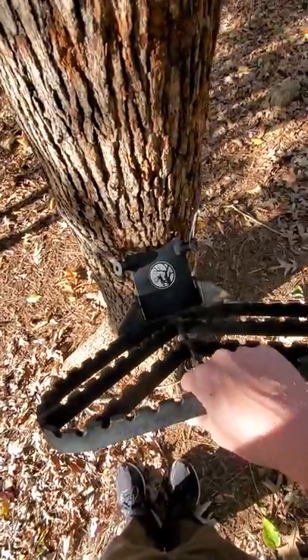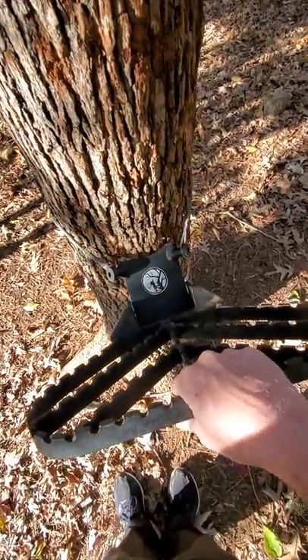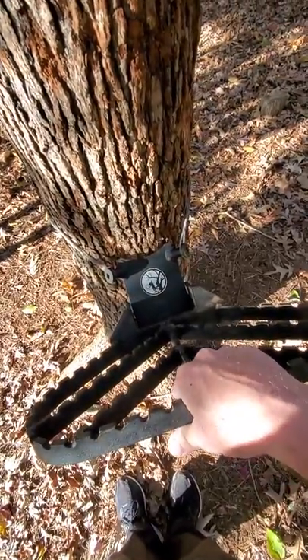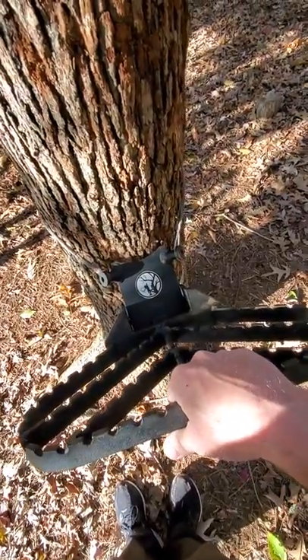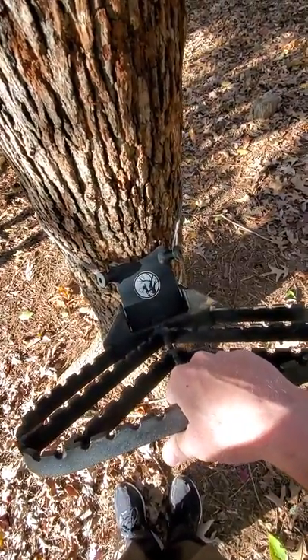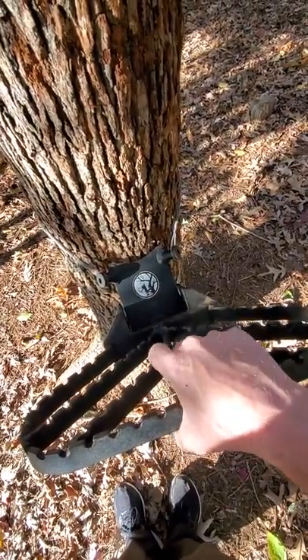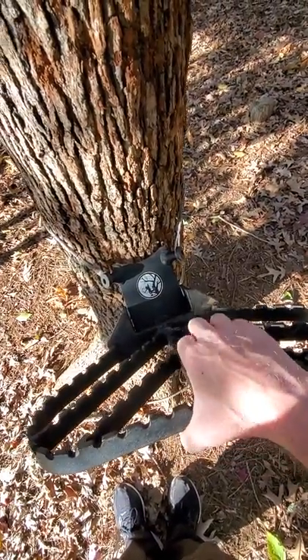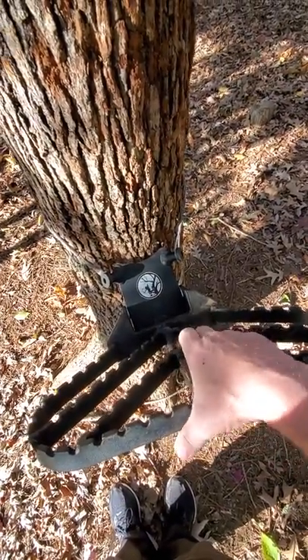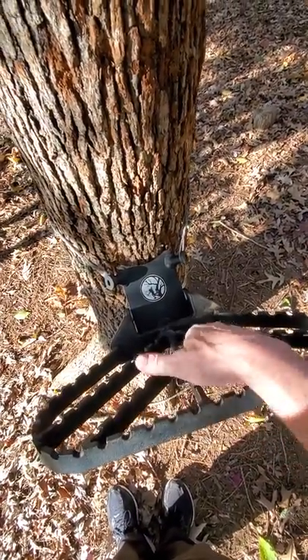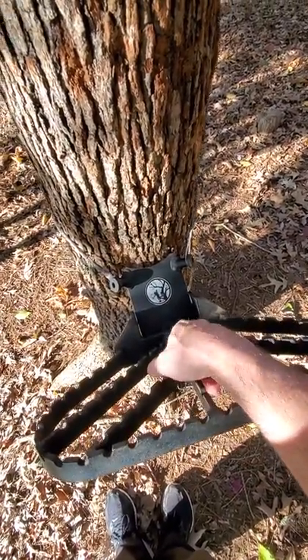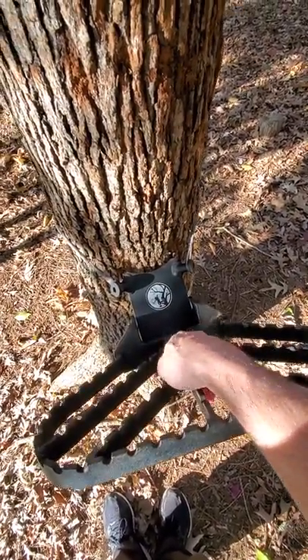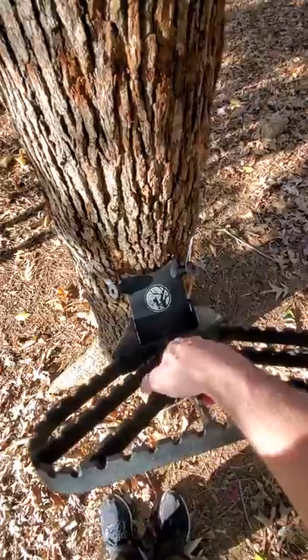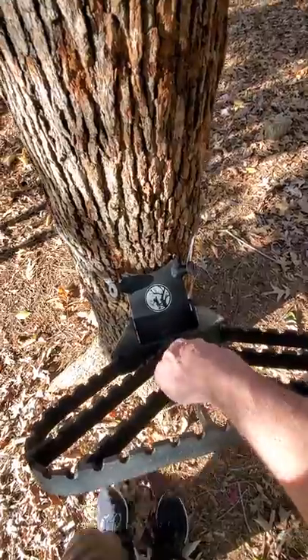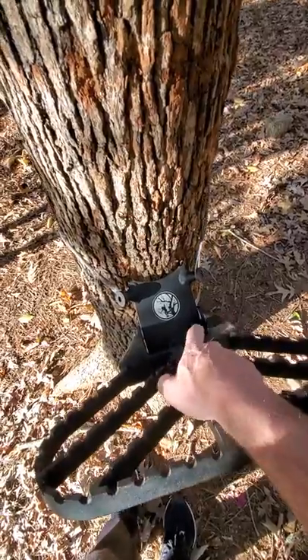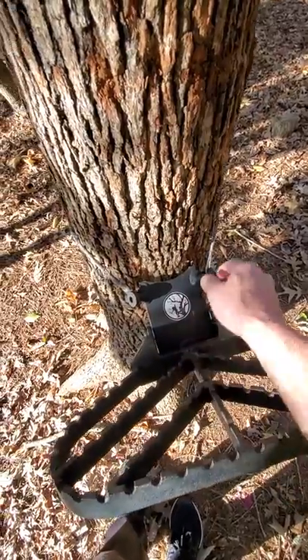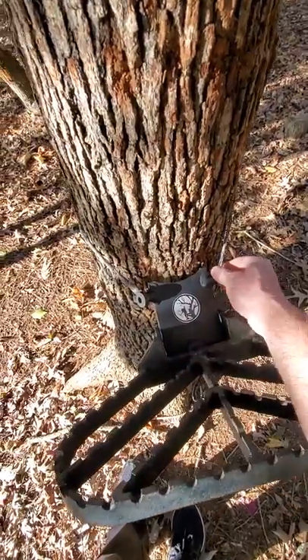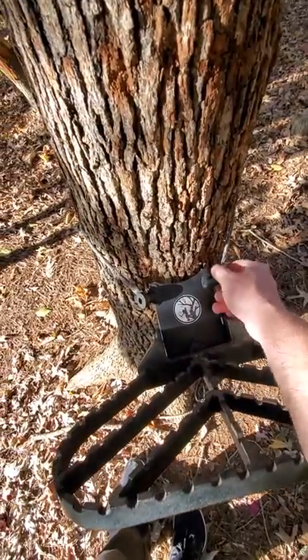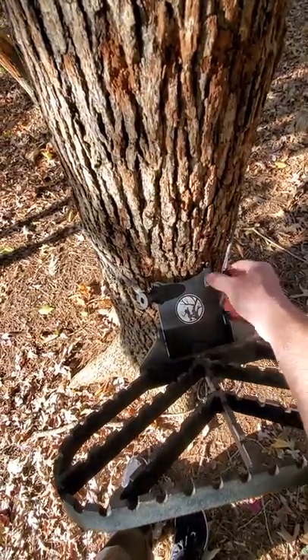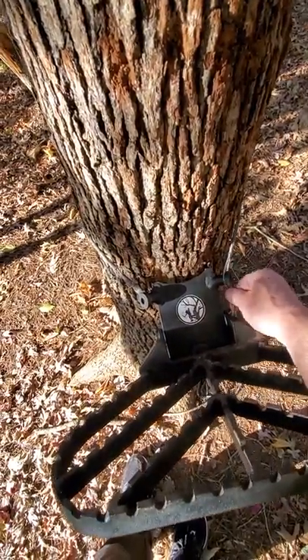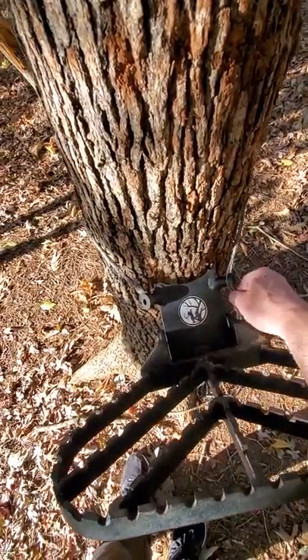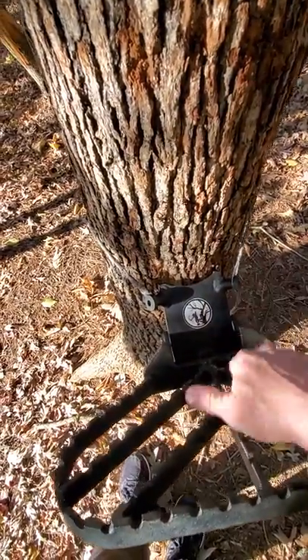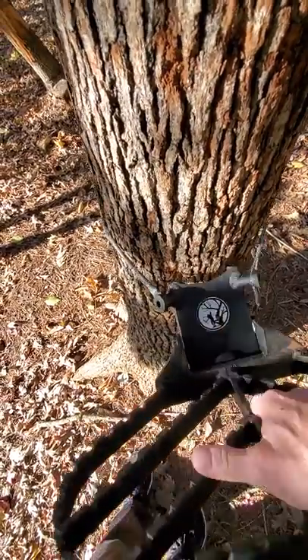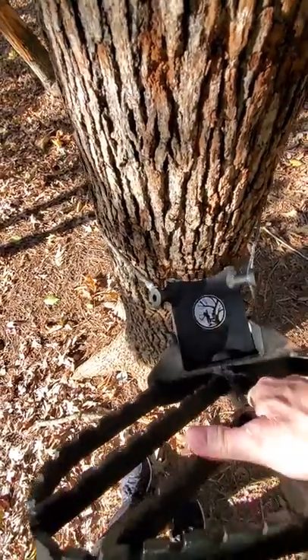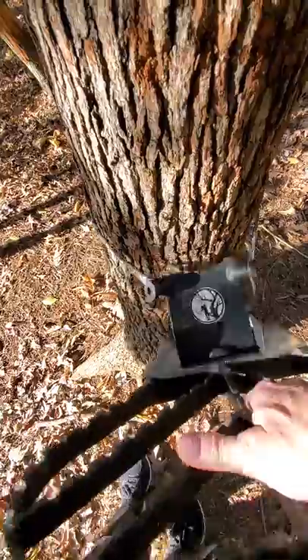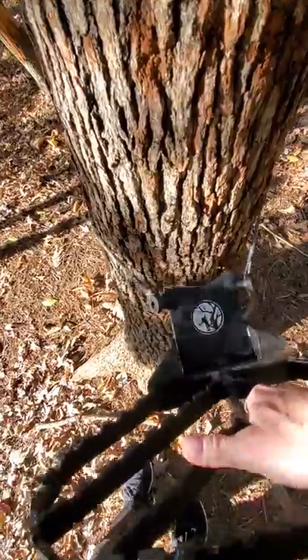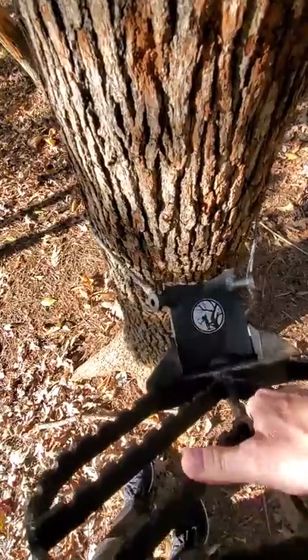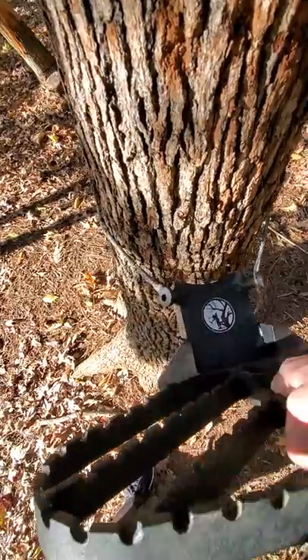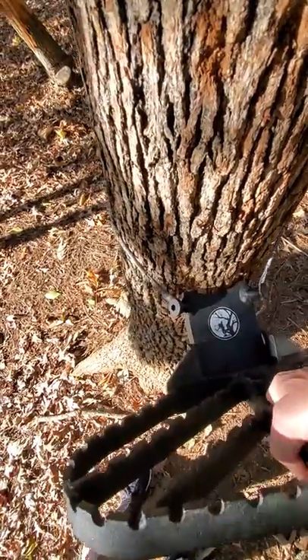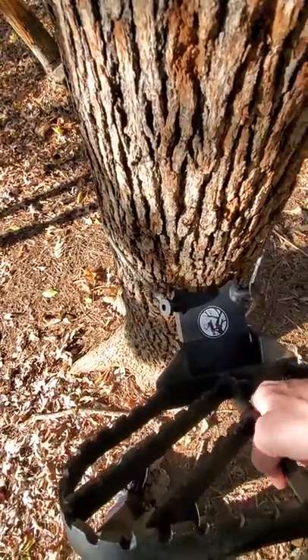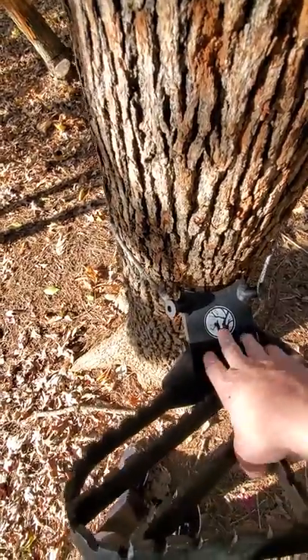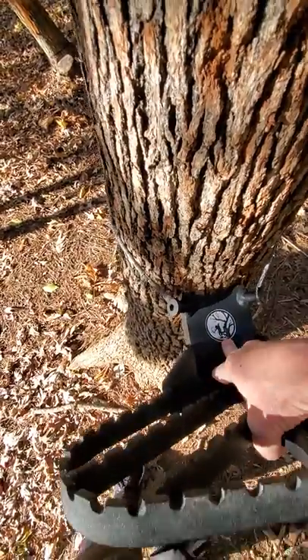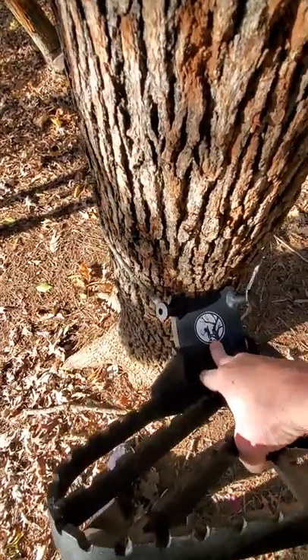I'm going to try to show you this — I'm working one-handed holding the camera, so it's a little bit difficult. I went ahead and put it on here; I've got it on the closest loop. You can see there's a little bit of slack up and down, so I'm just going to bring it down a little bit.